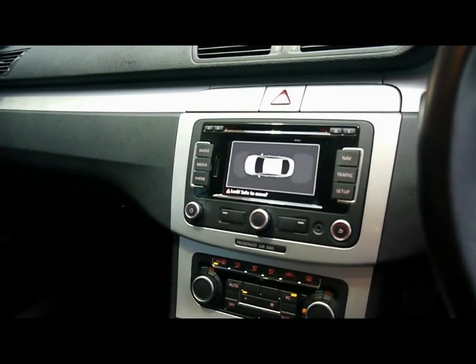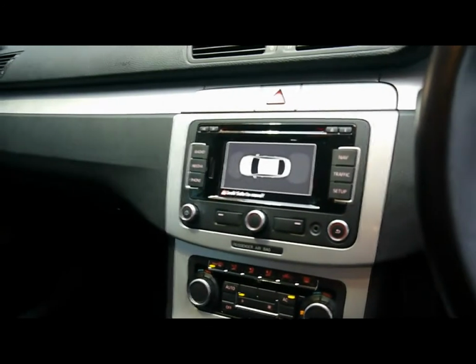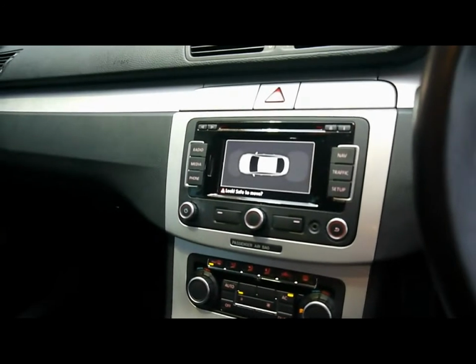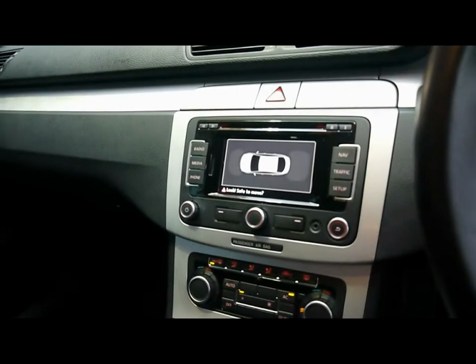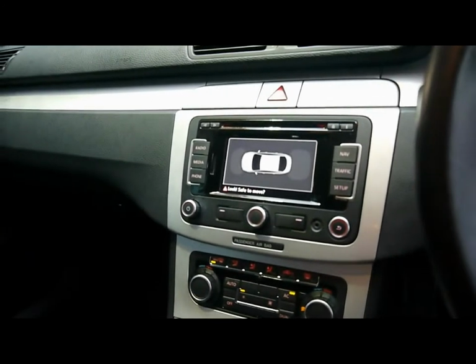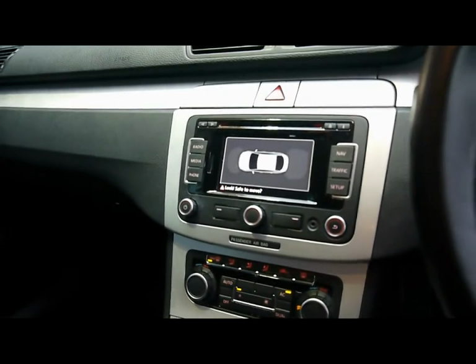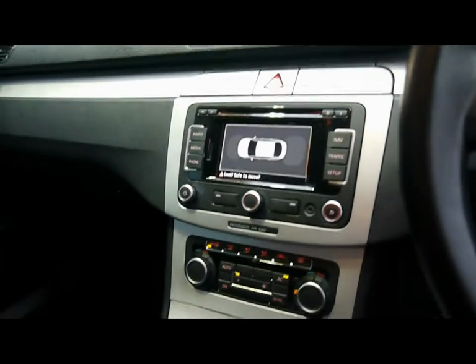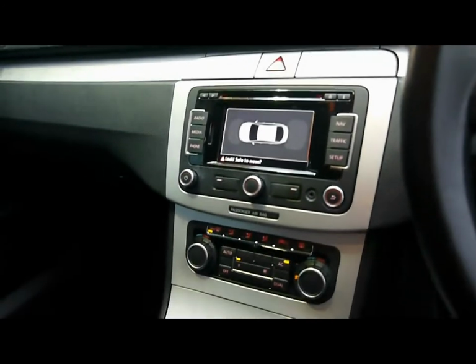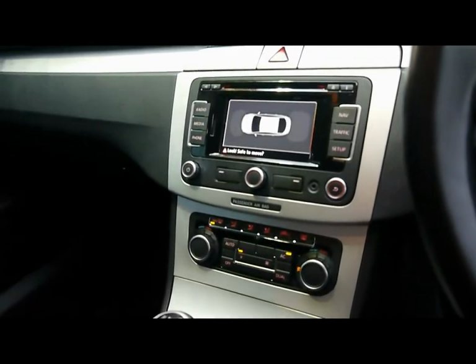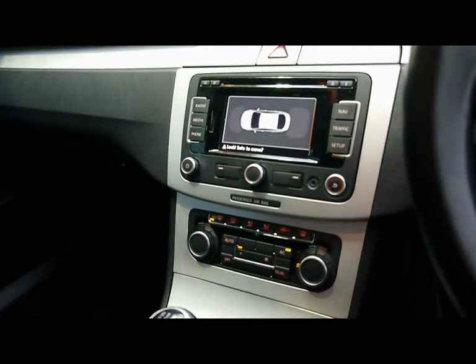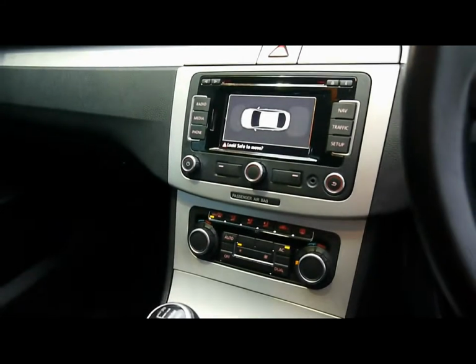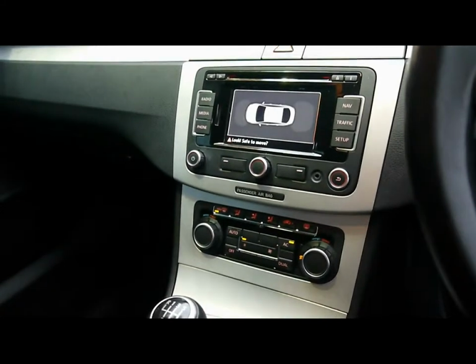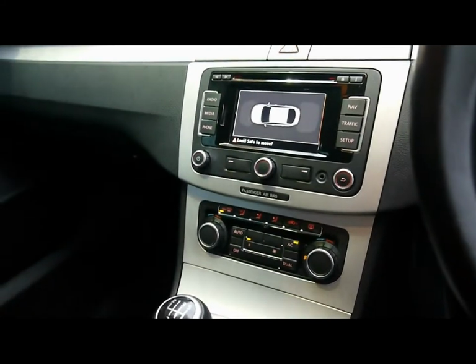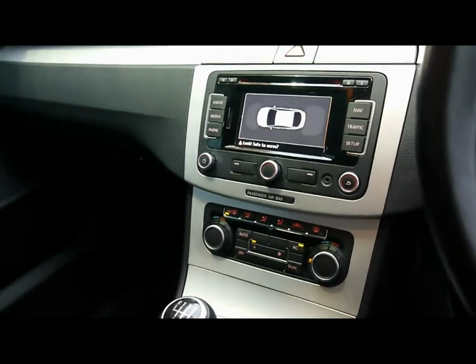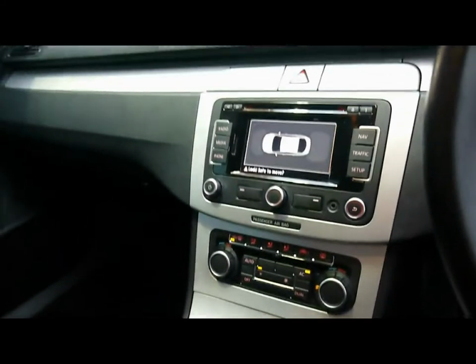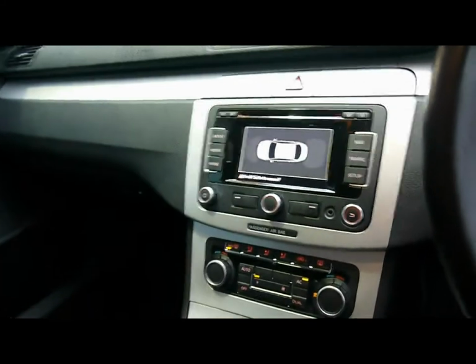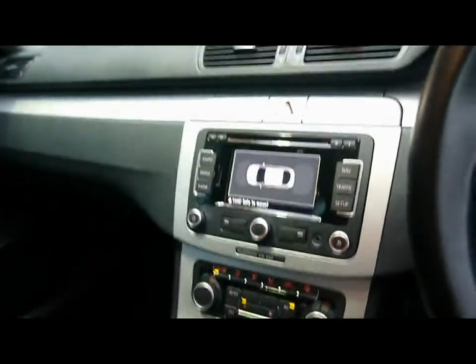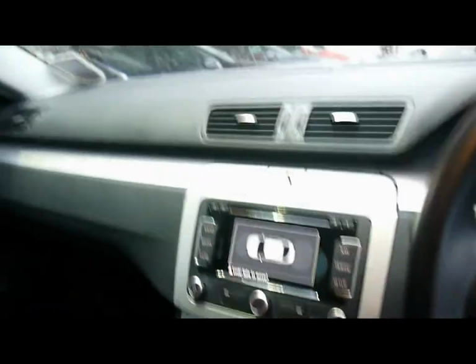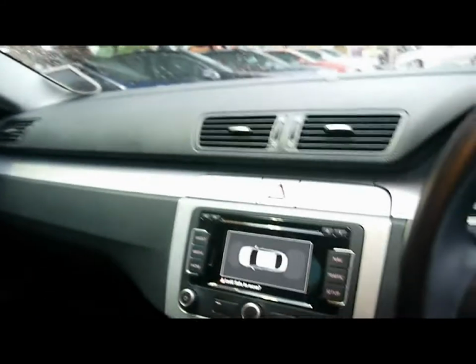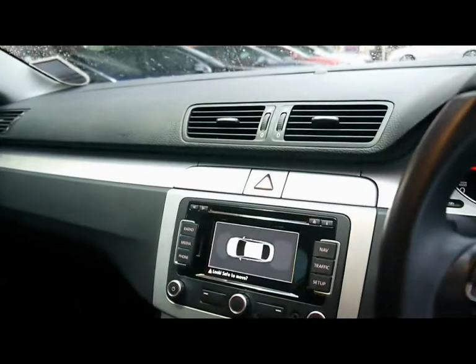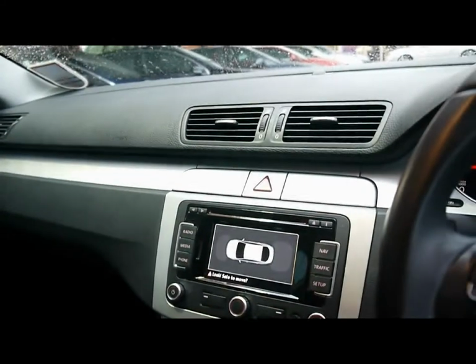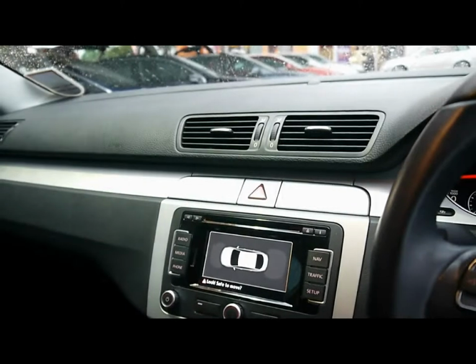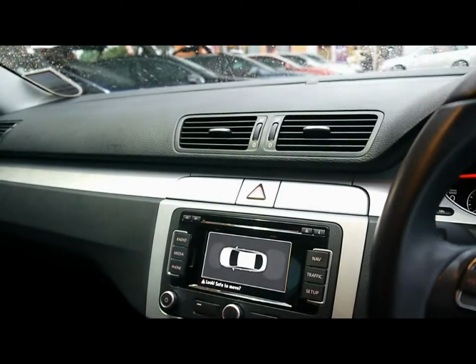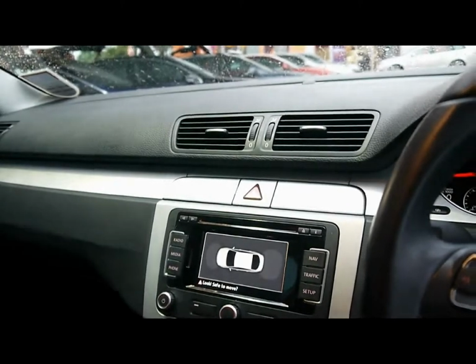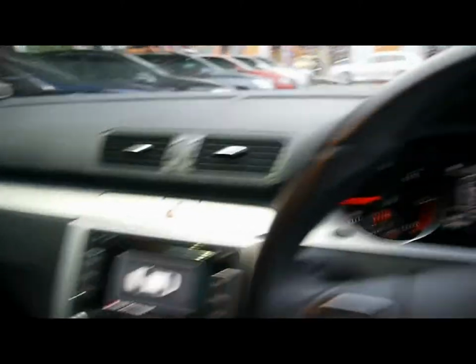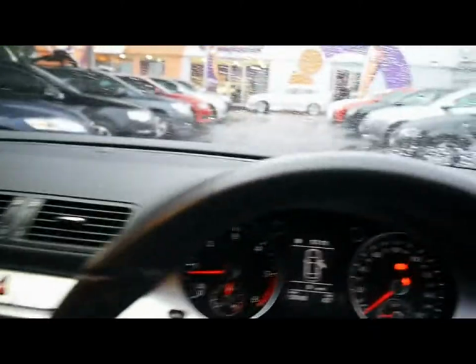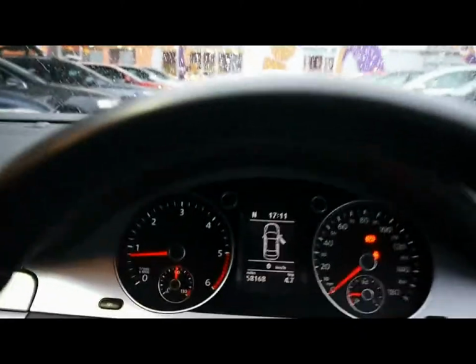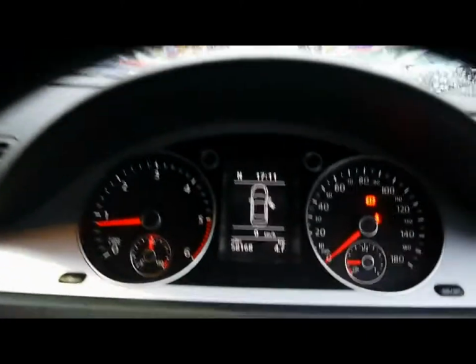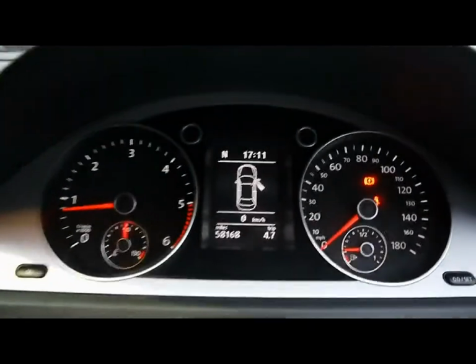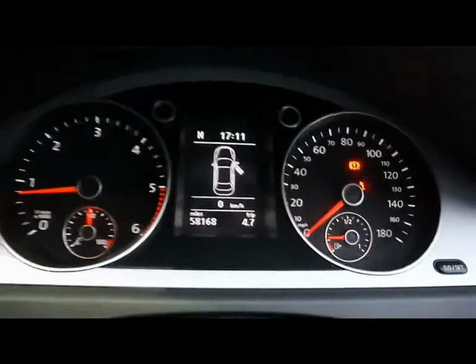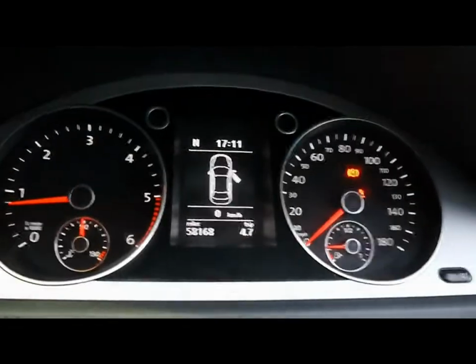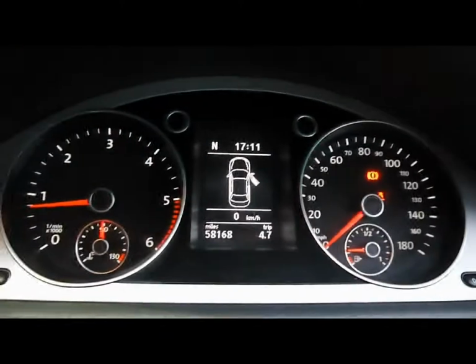We also have Bluetooth telephone connectivity with voice control. Dual zone climate control and various other cup holders and storage compartments in the dashboard and centre console. The onboard computer shows your distance to empty, average fuel consumption and average speed.